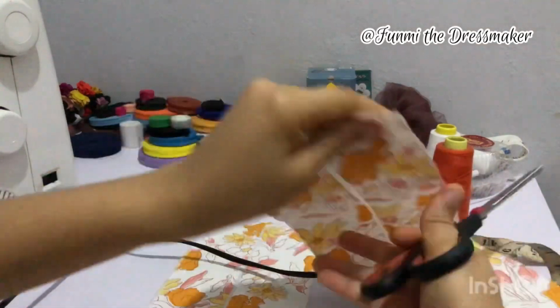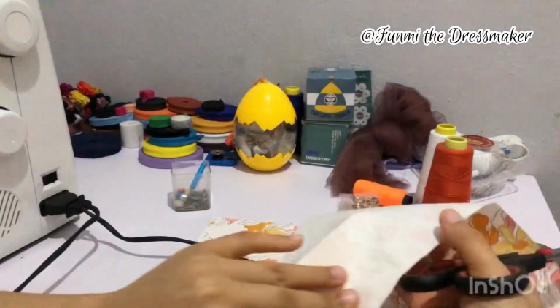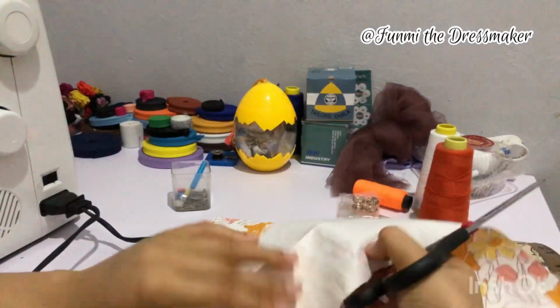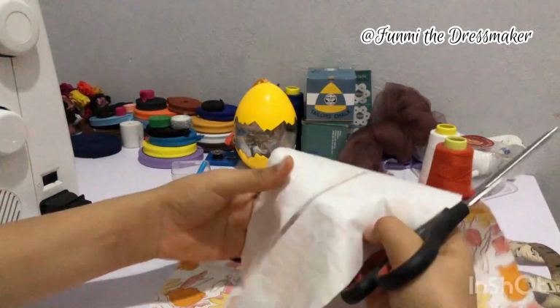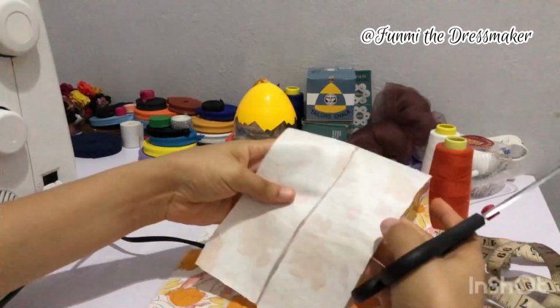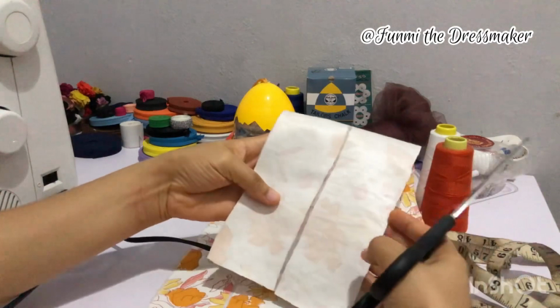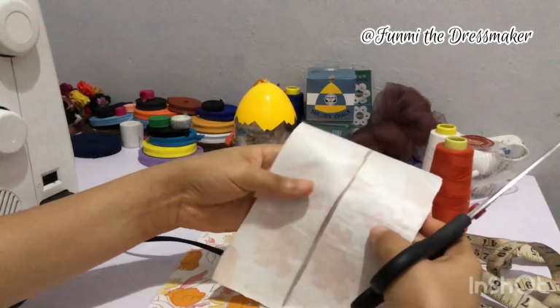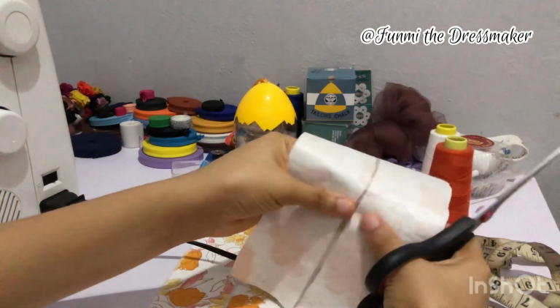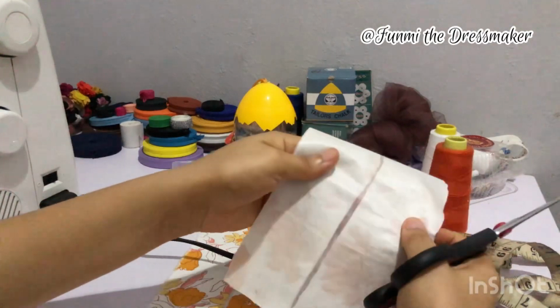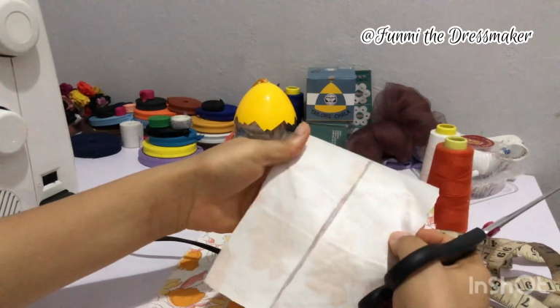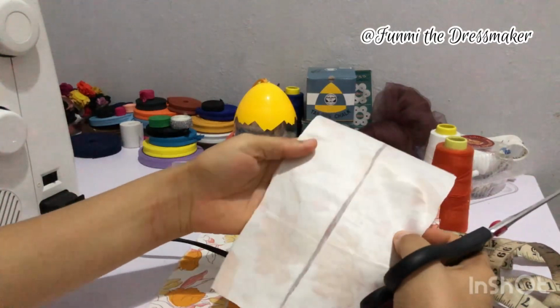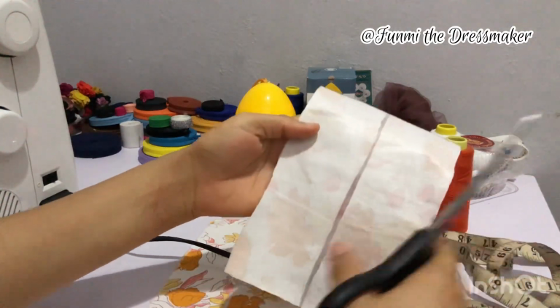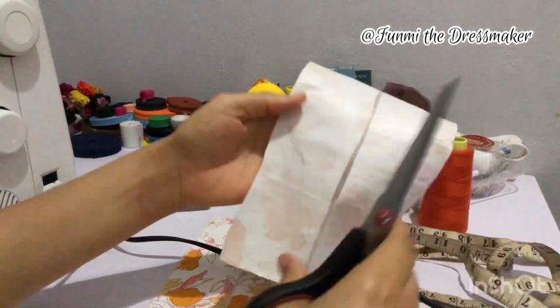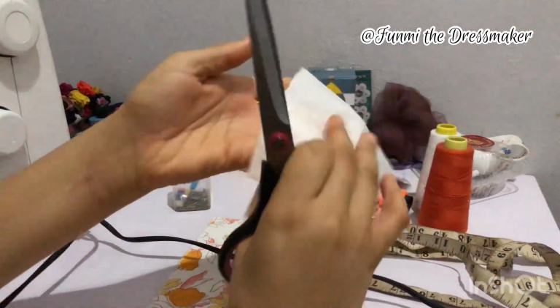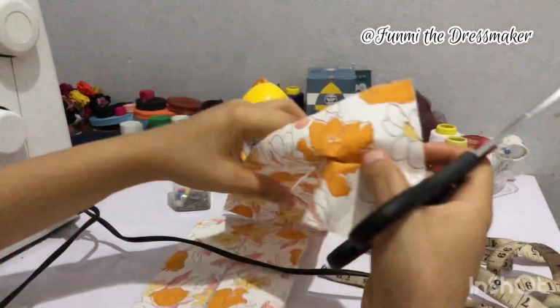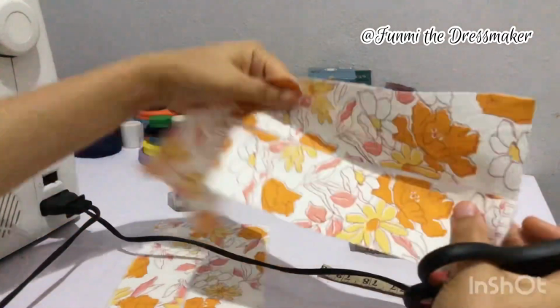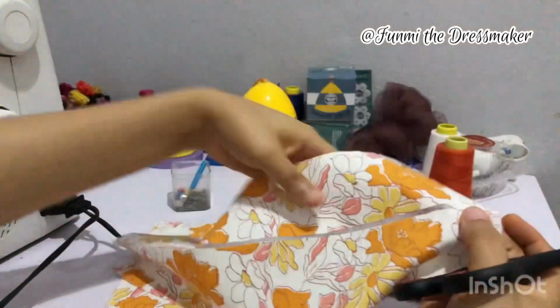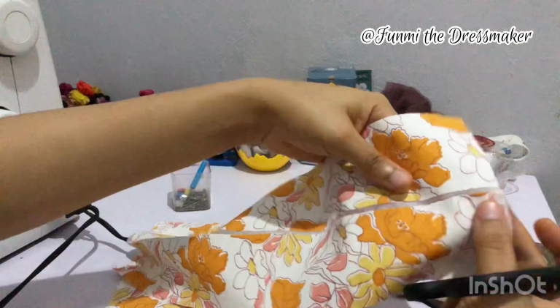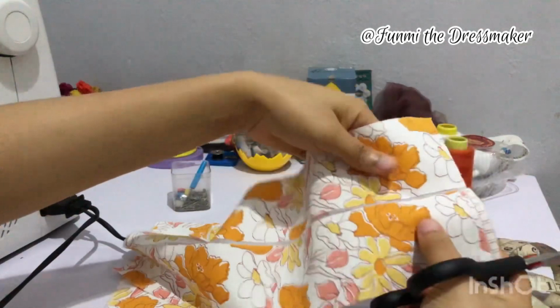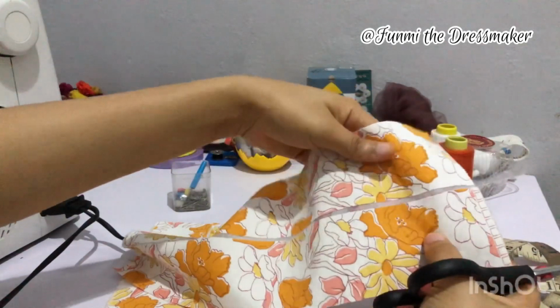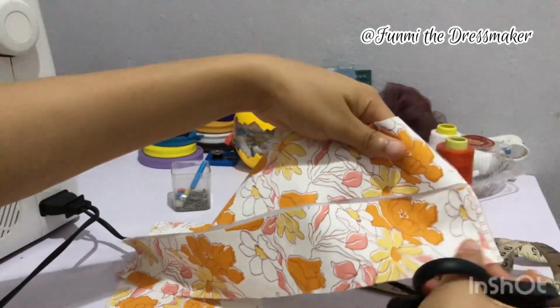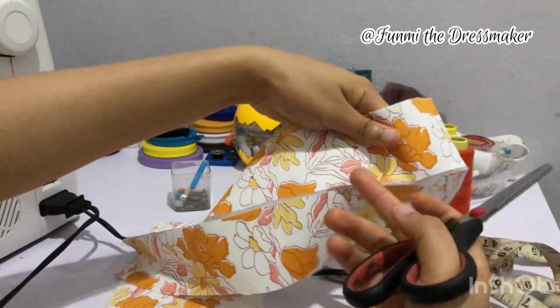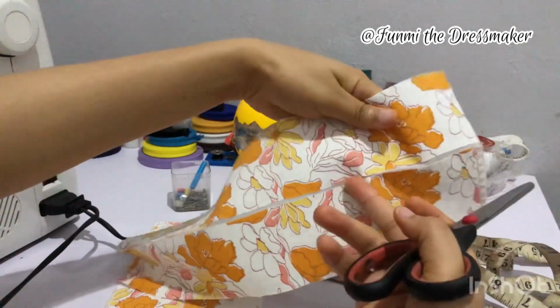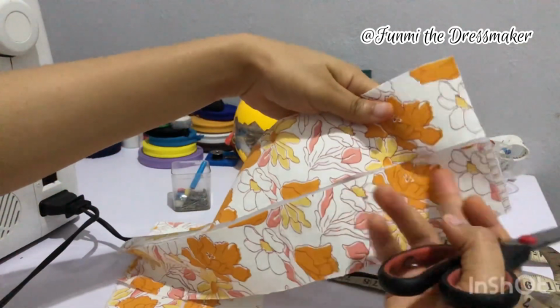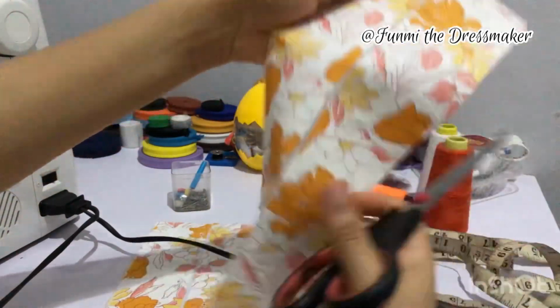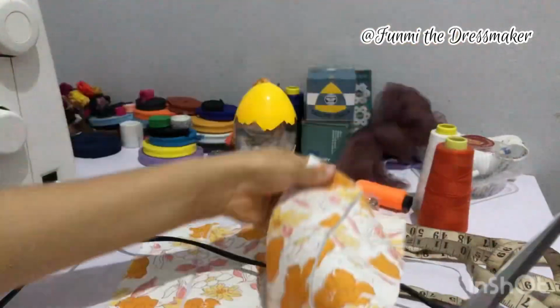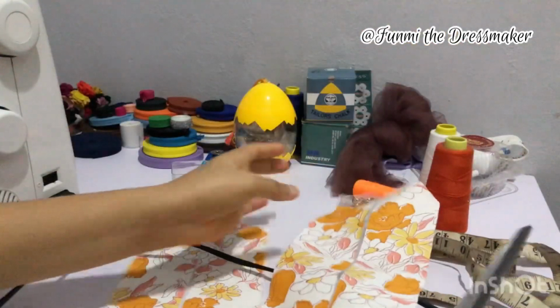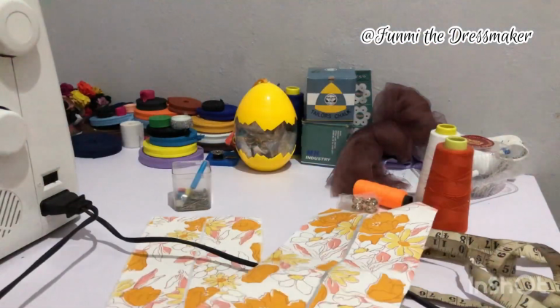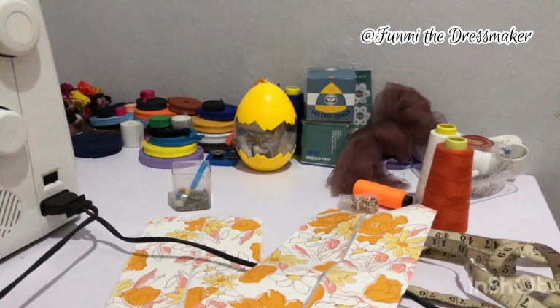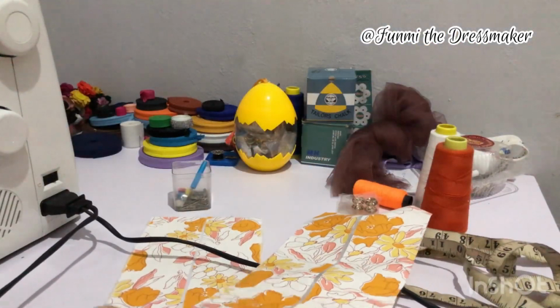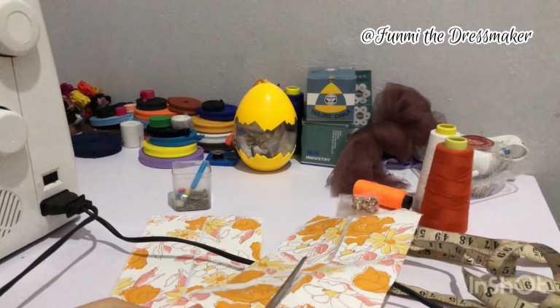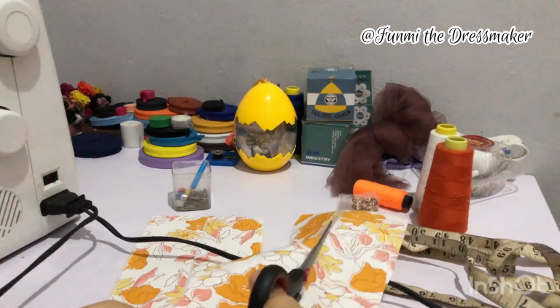Here I'm just cutting out my pieces. I ironed them with fusible interfacing and I'm just cutting everything out so that I can start sewing.